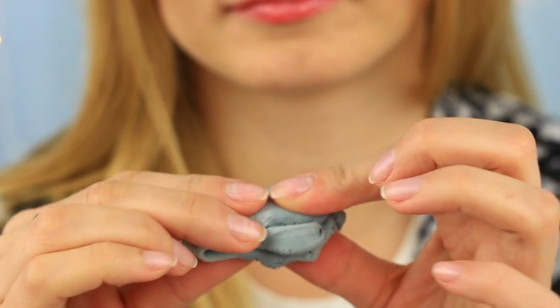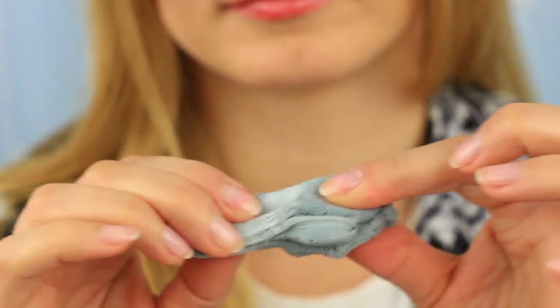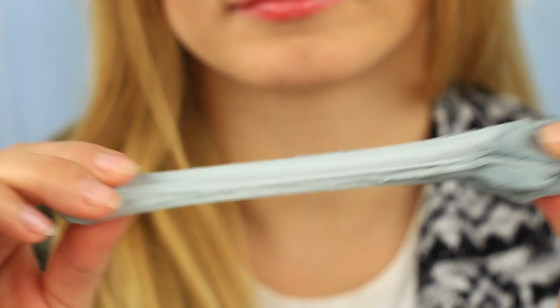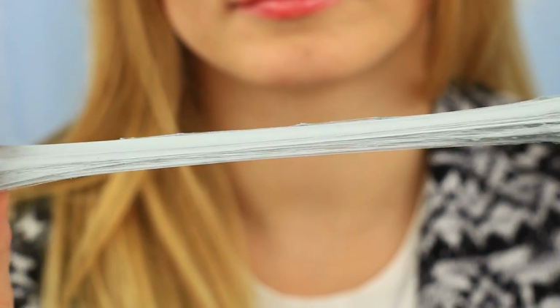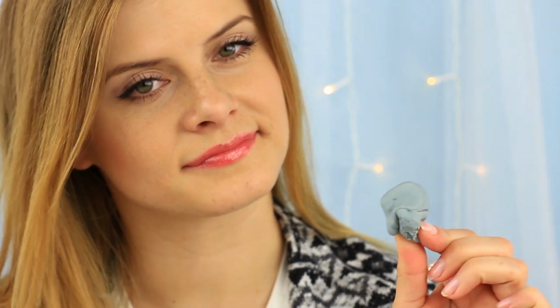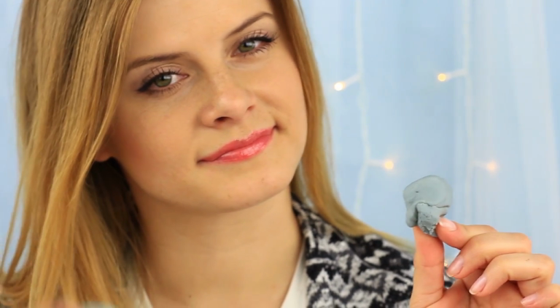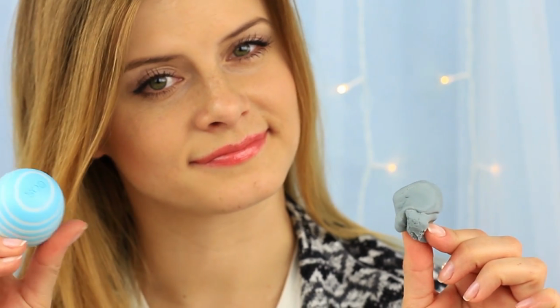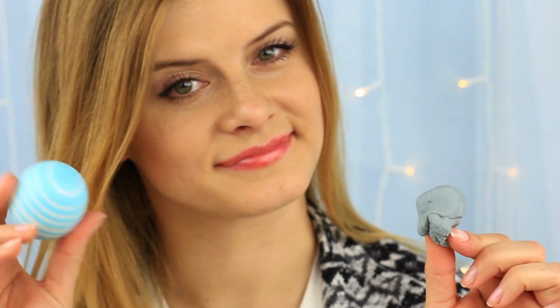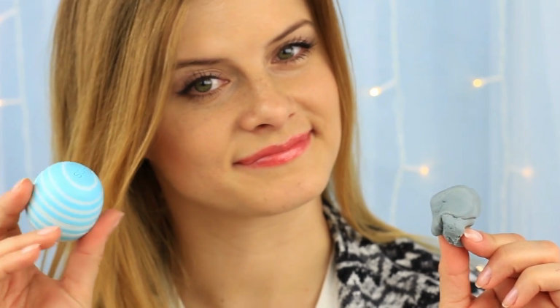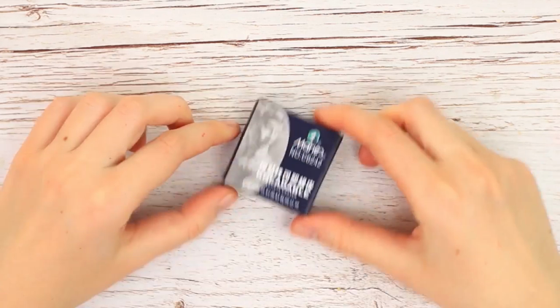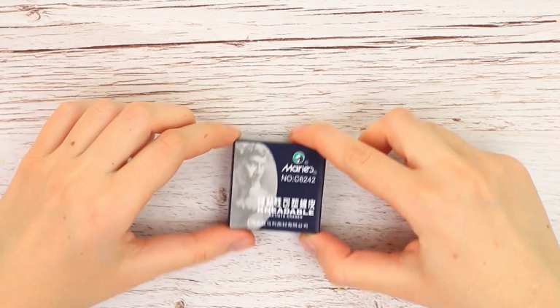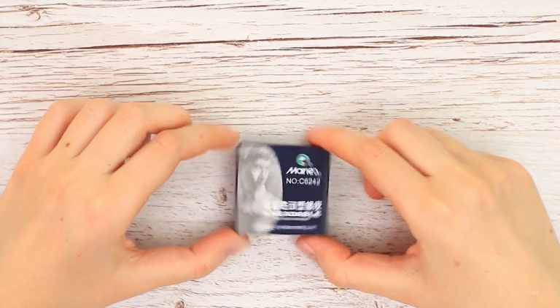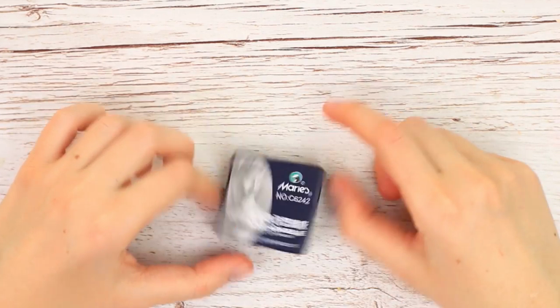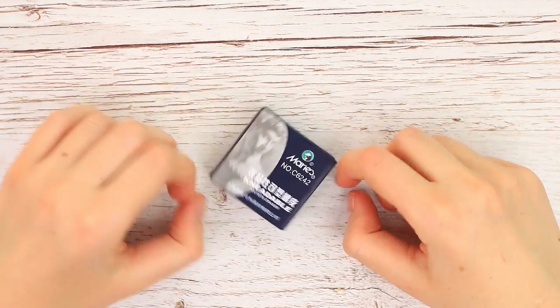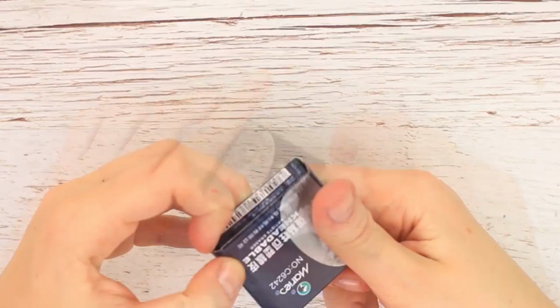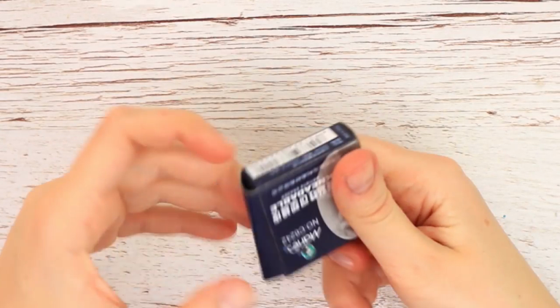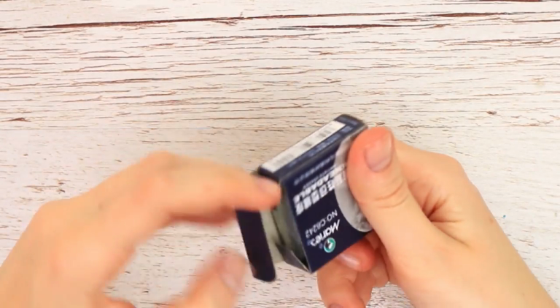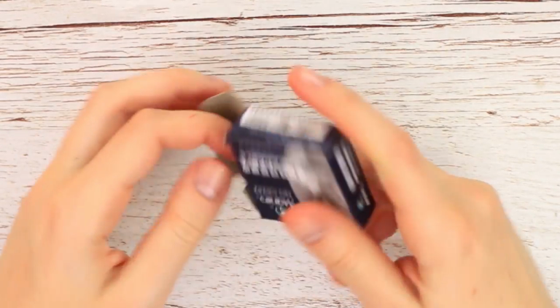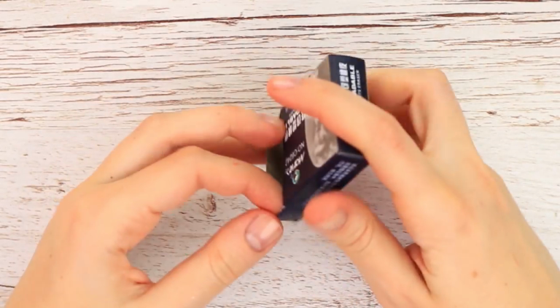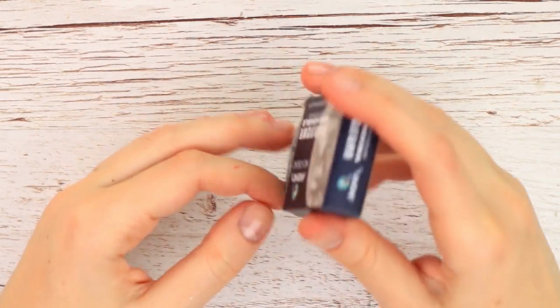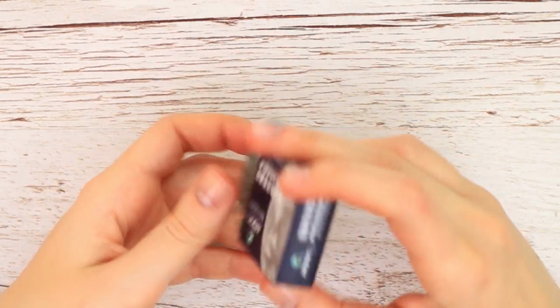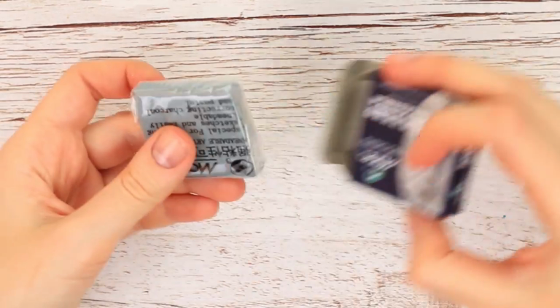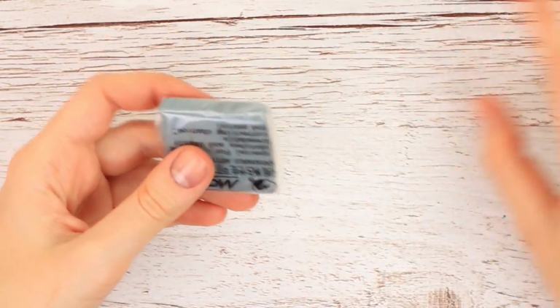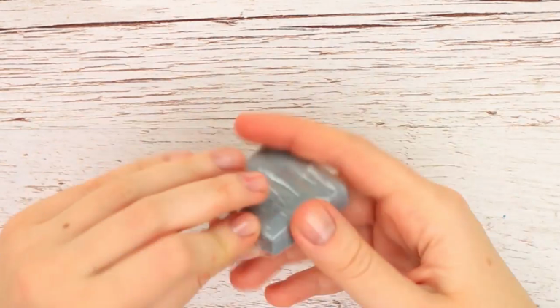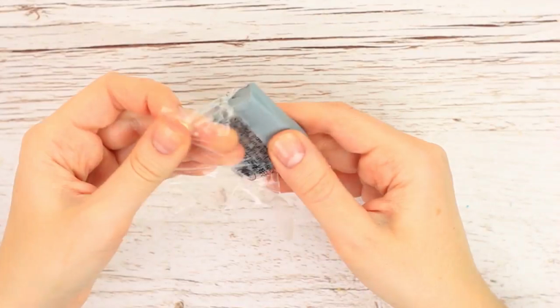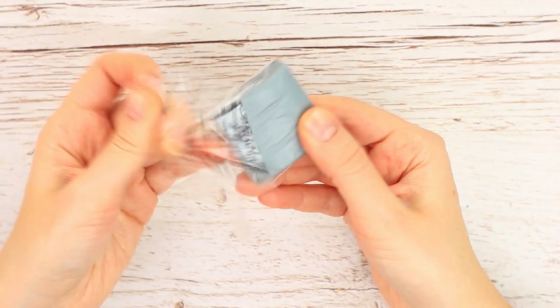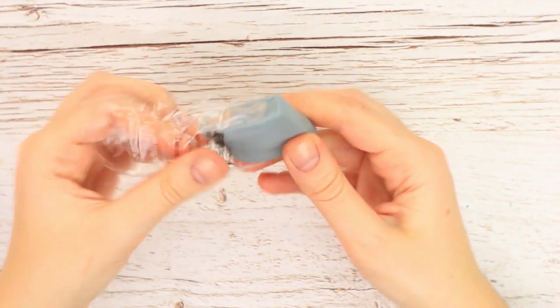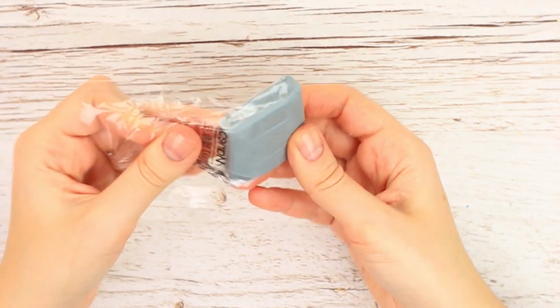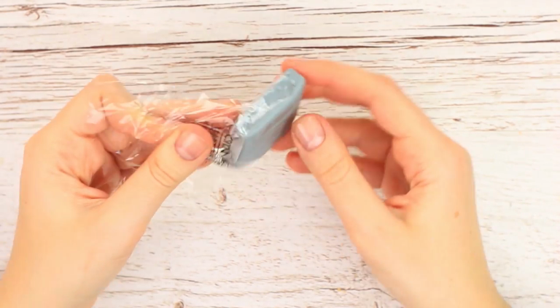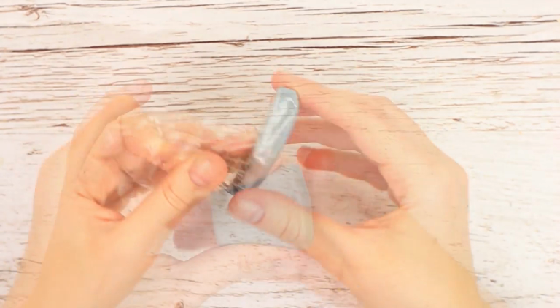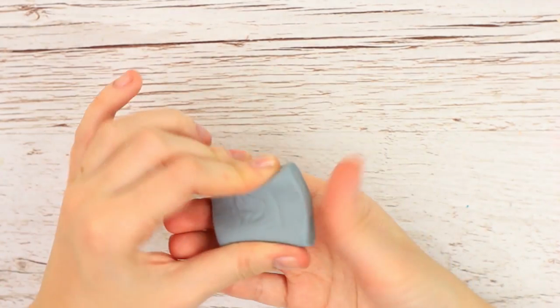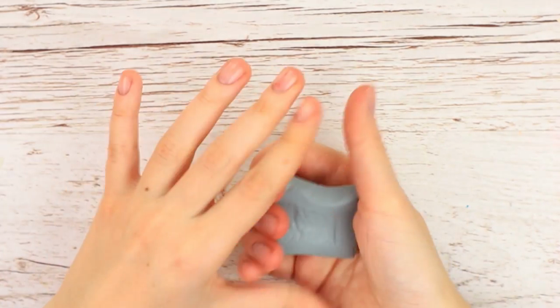Let's start with an EOS Balm Eraser. Take a kneaded eraser that is a tool for artists. It perfectly erases pastel, charcoal and pencil. Knead it slightly.